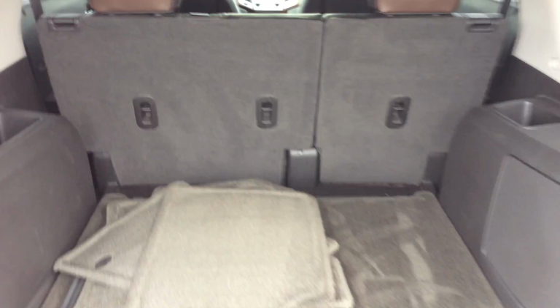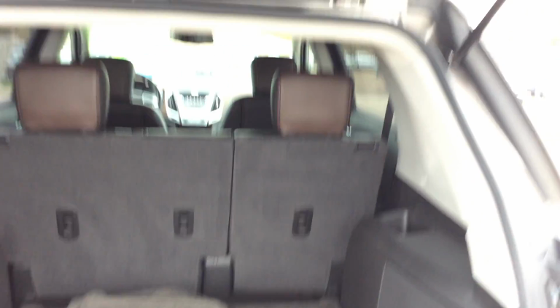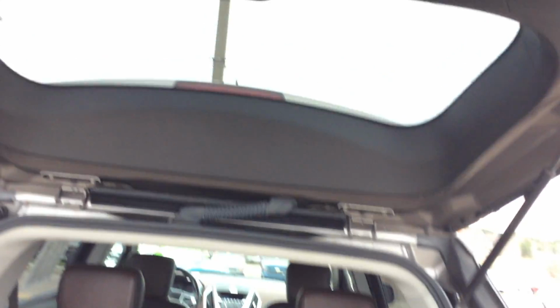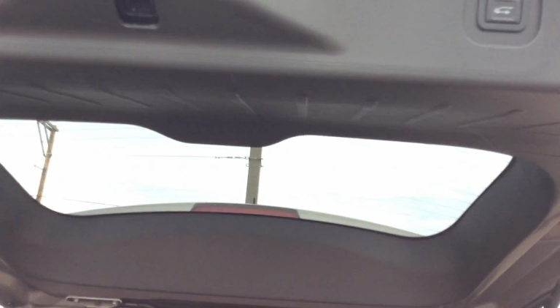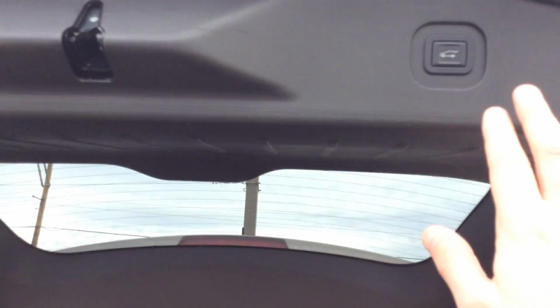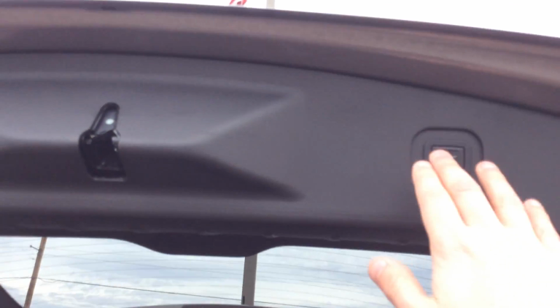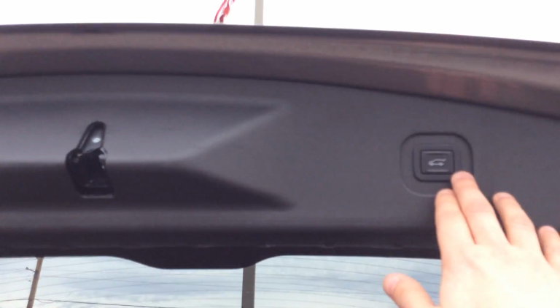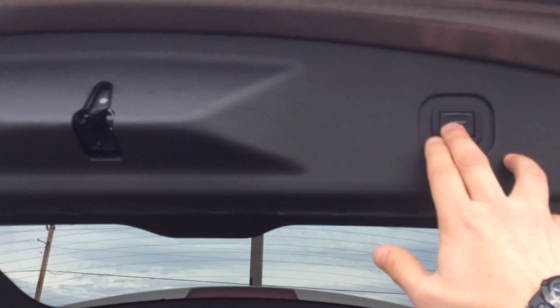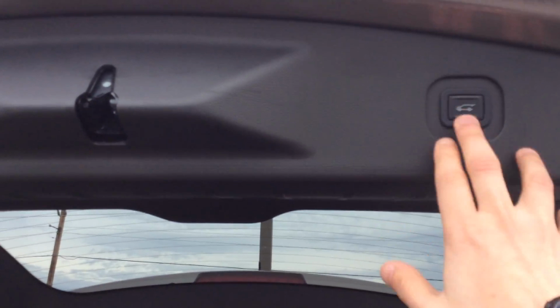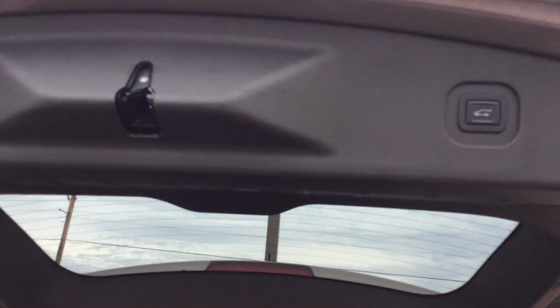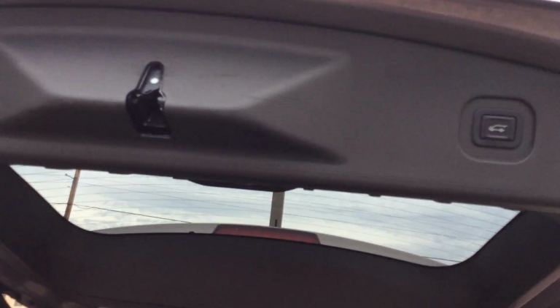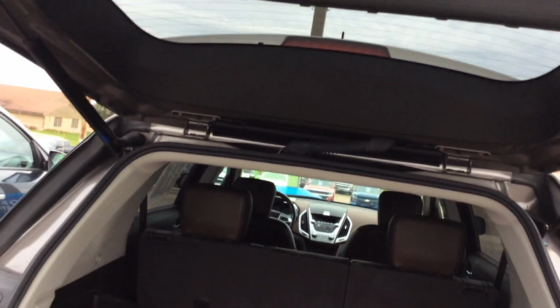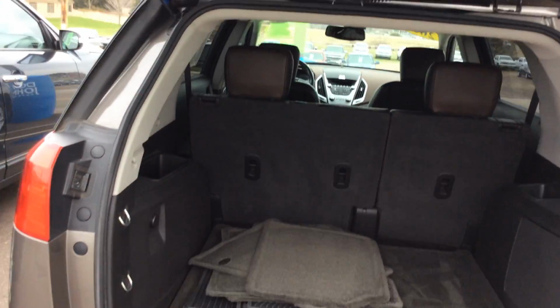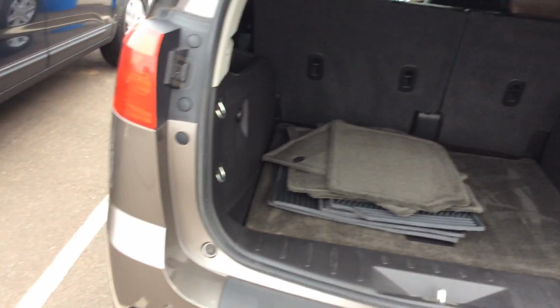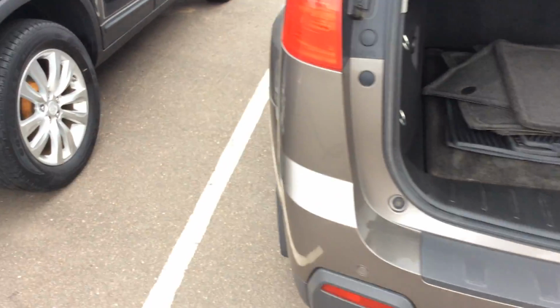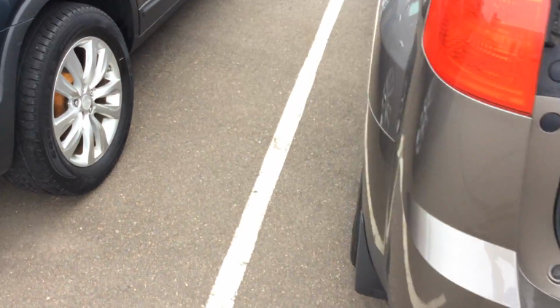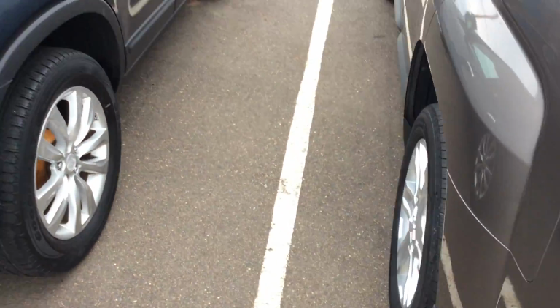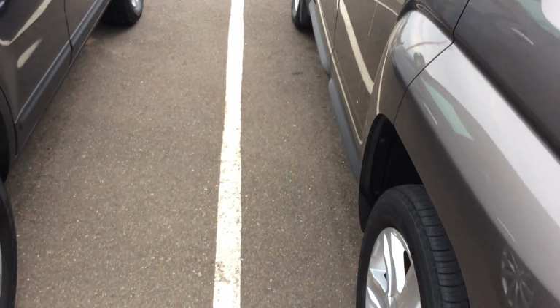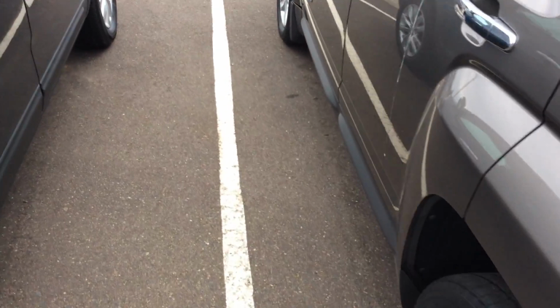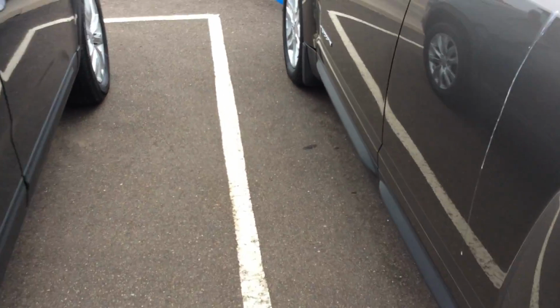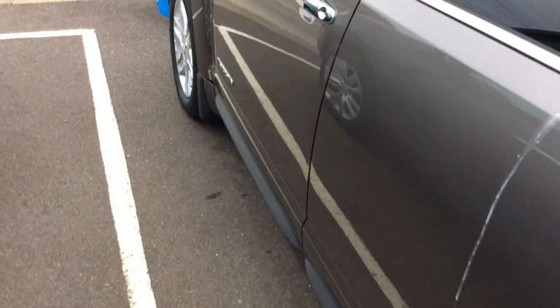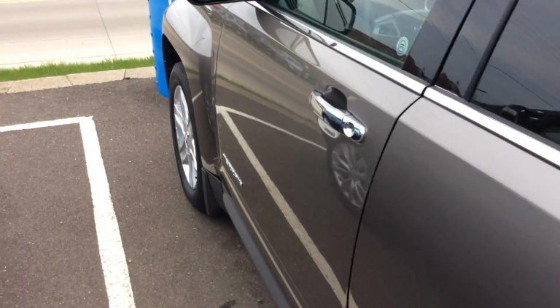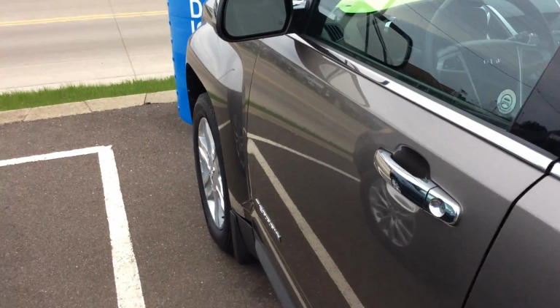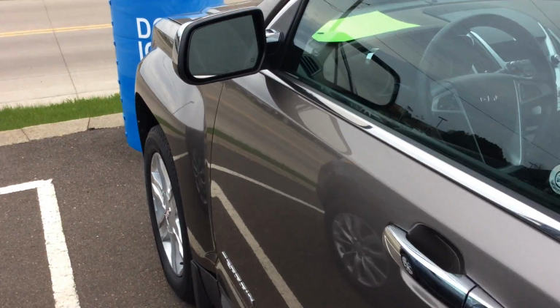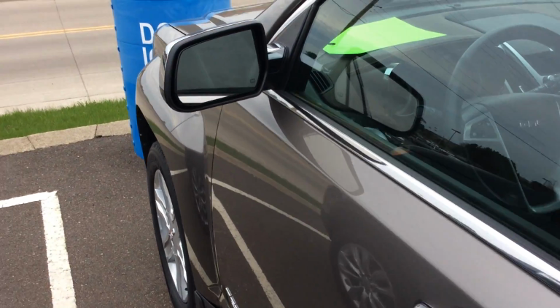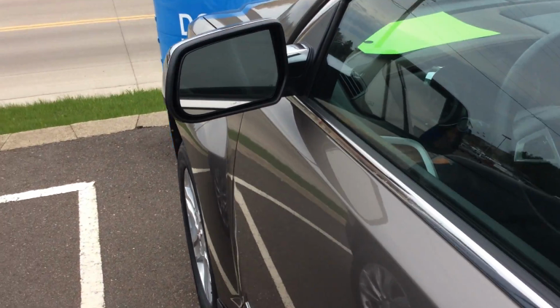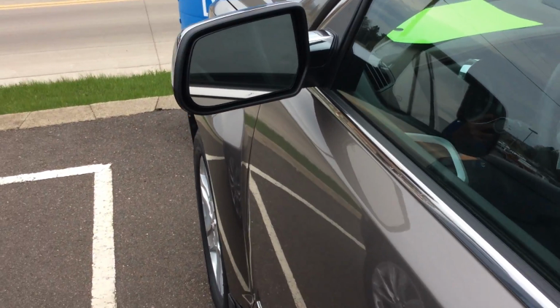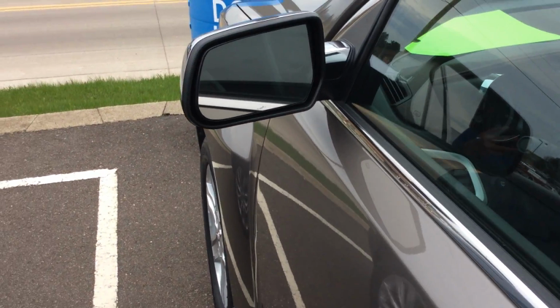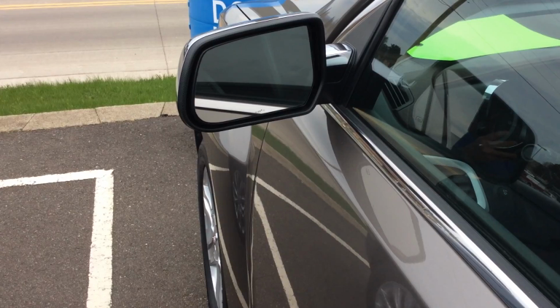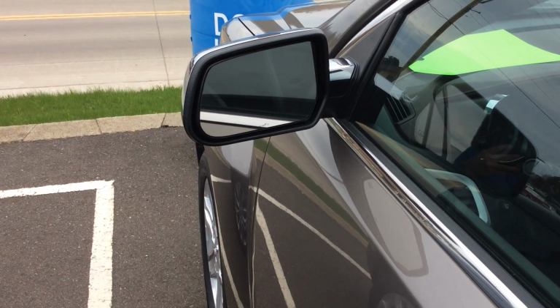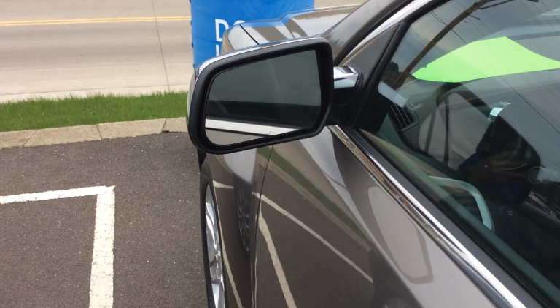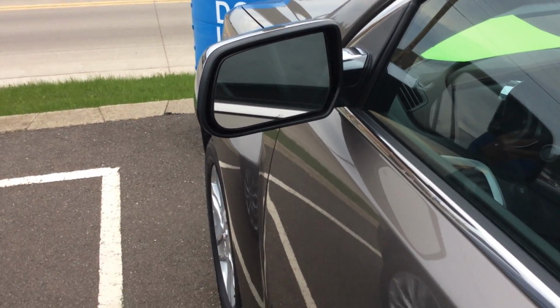To close the liftgate, just push the button here and it closes. Moving up to the front side of the vehicle, right here we do have our heated mirrors, which will definitely come in handy out here in Wisconsin.